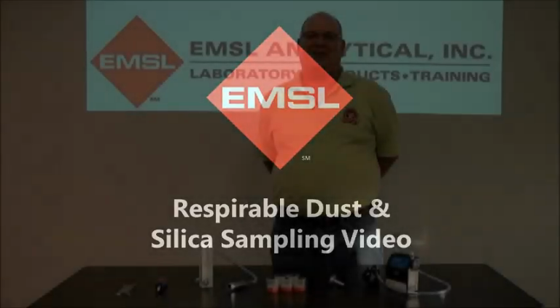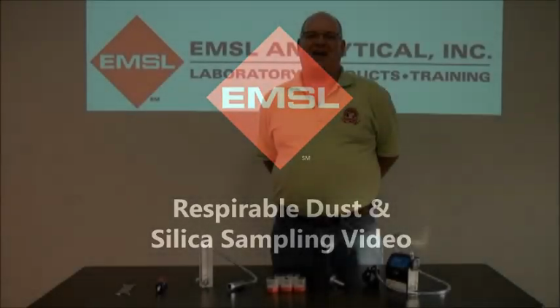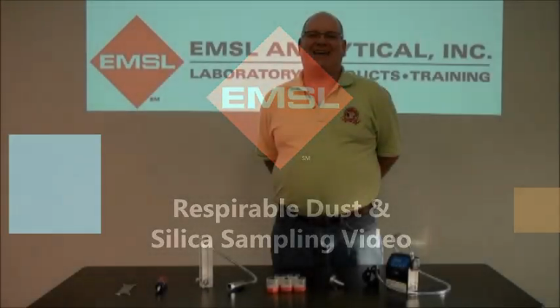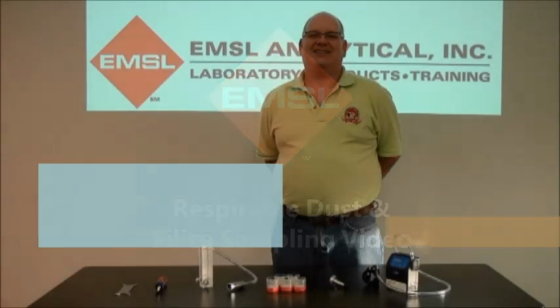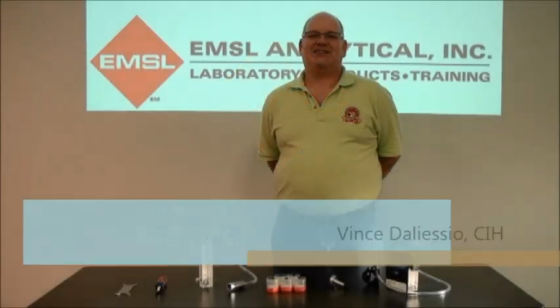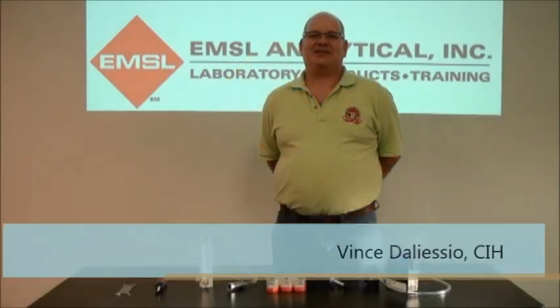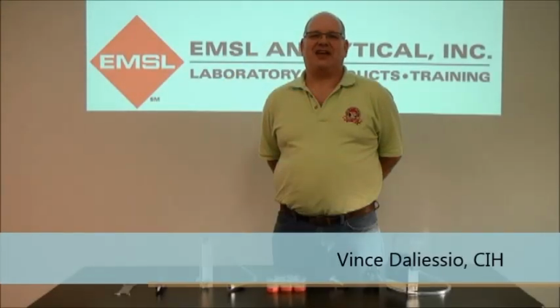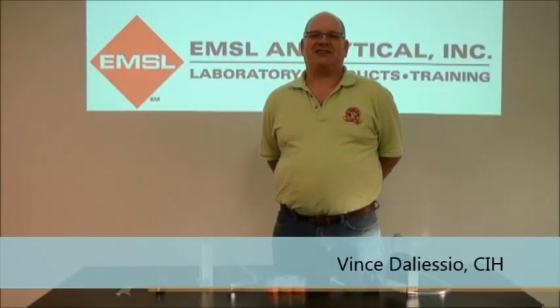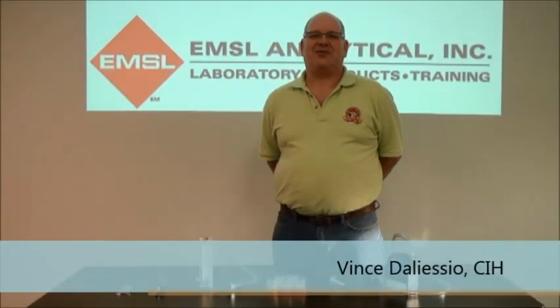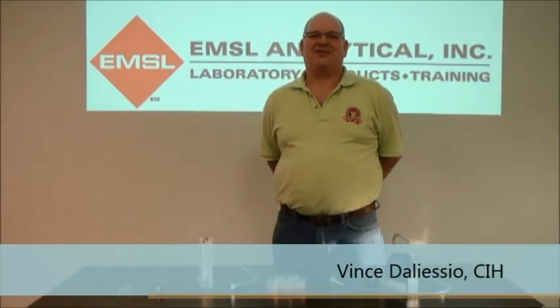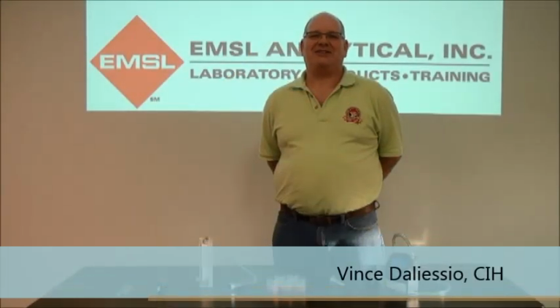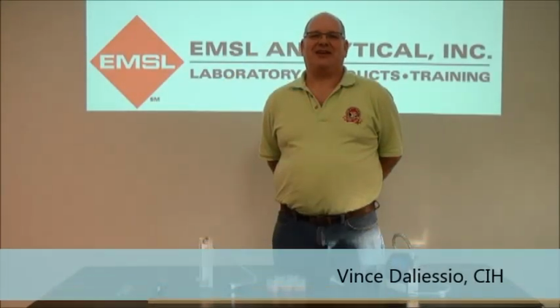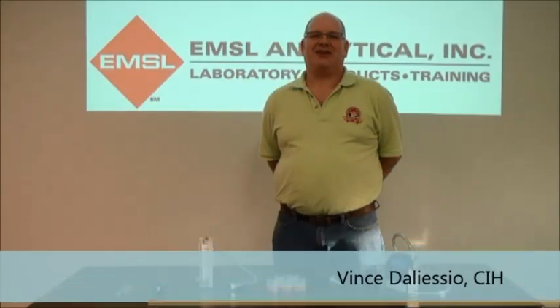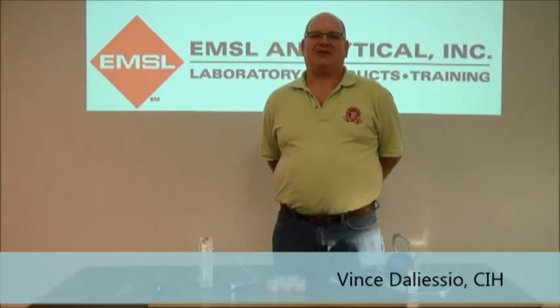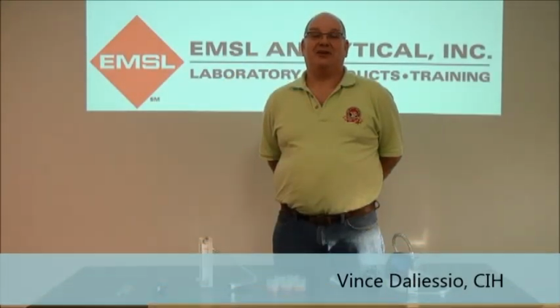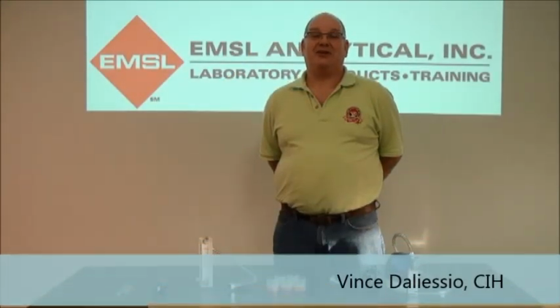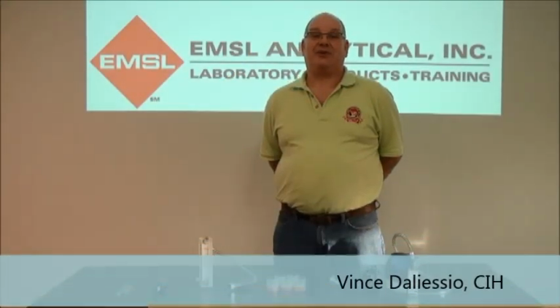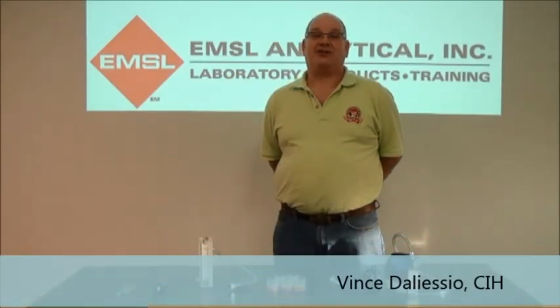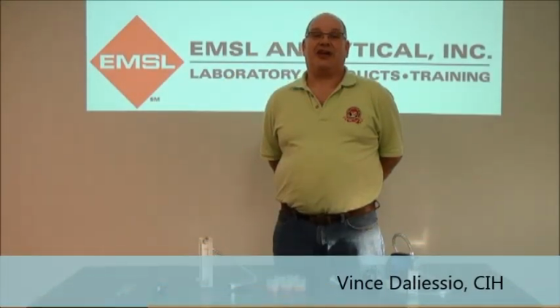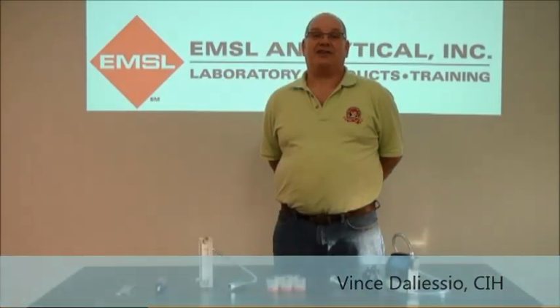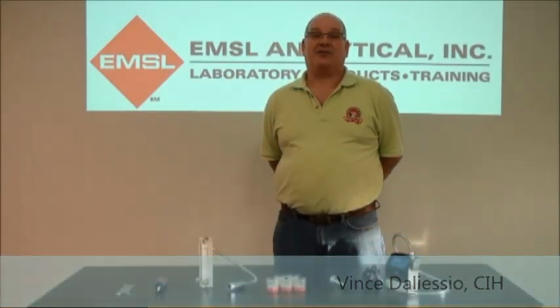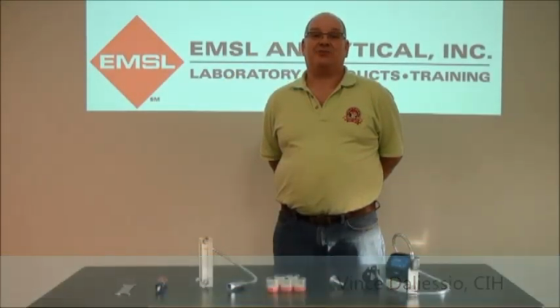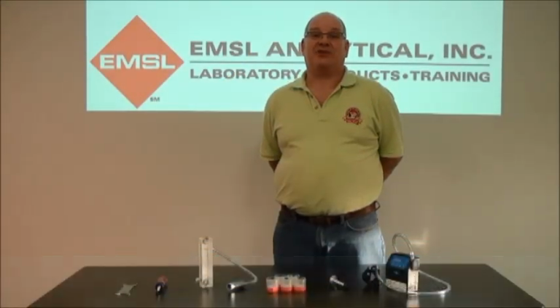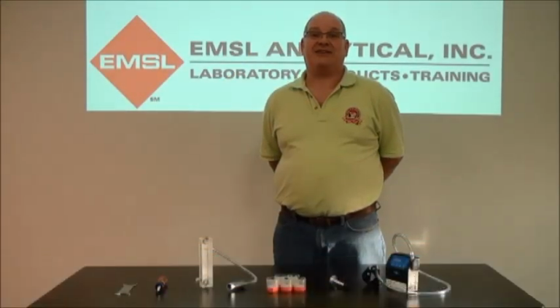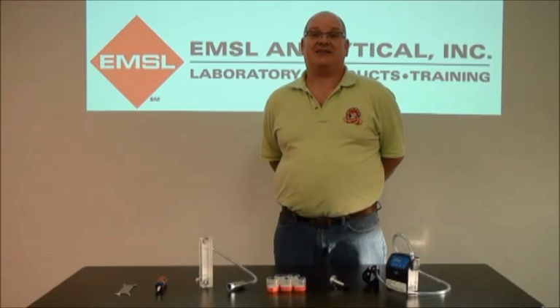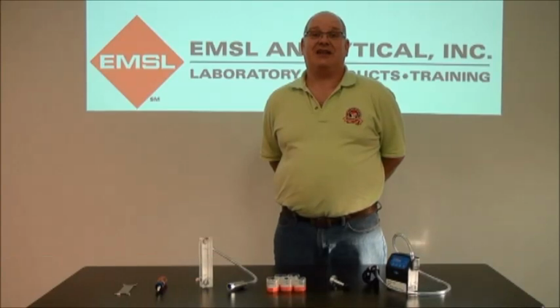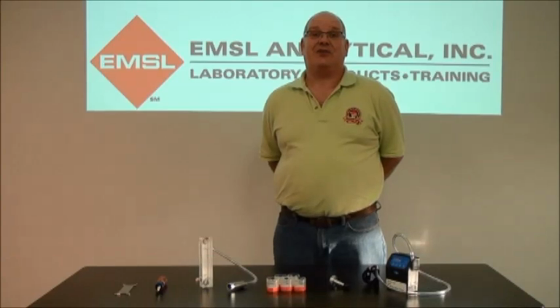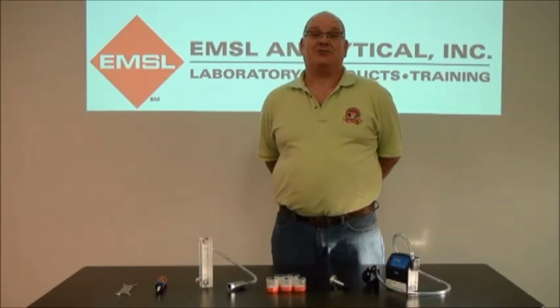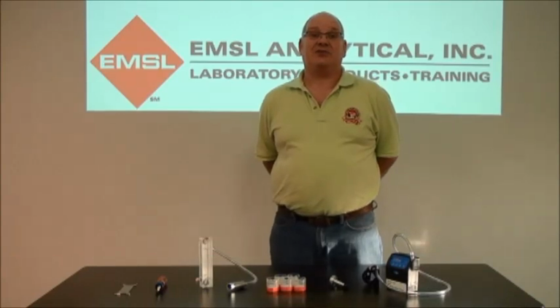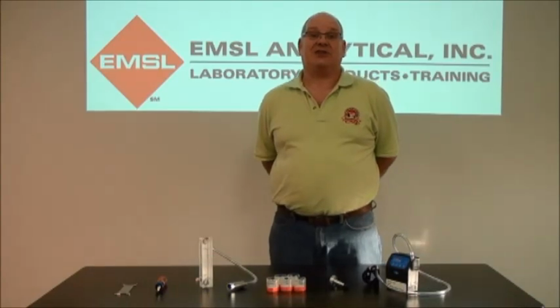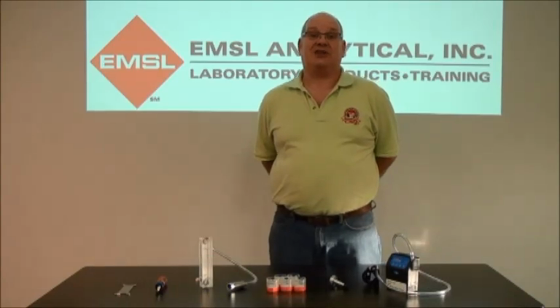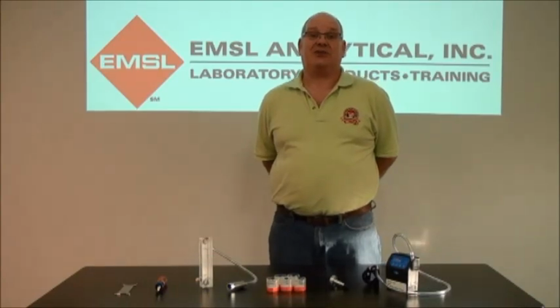Hi, this is Vince D'Alessio with EMSL Analytical. Today we're going to show you how to take respirable dust and respirable silica samples.